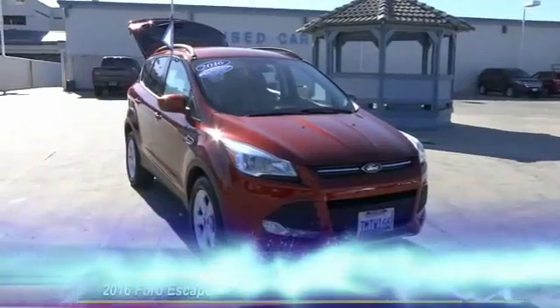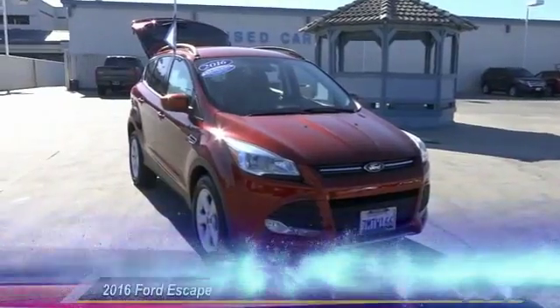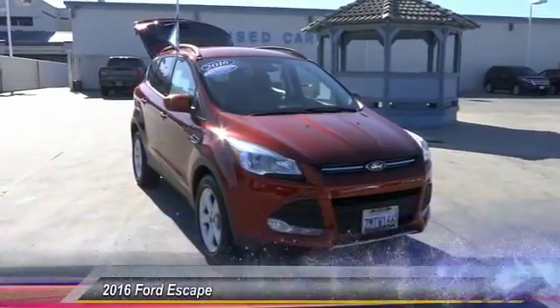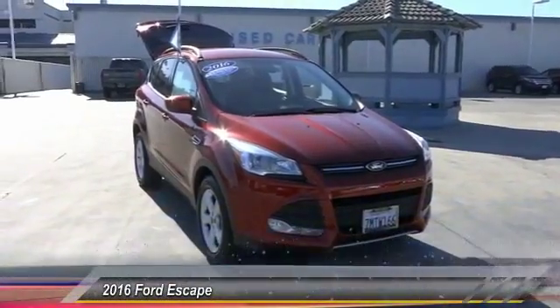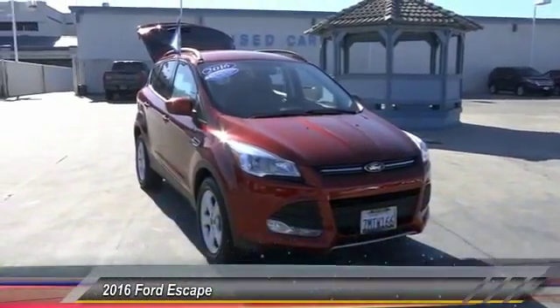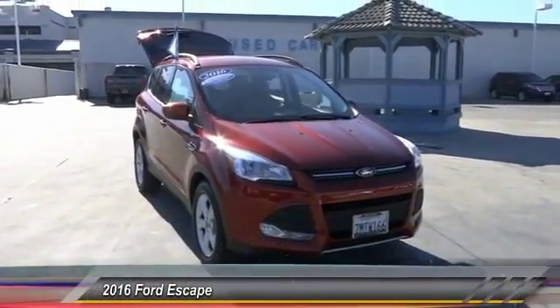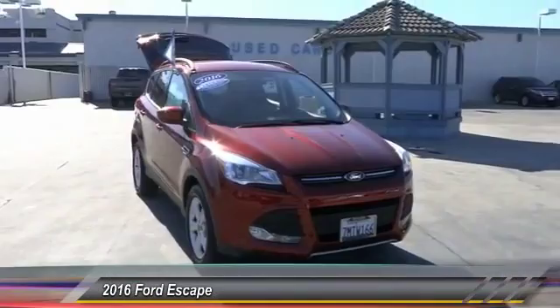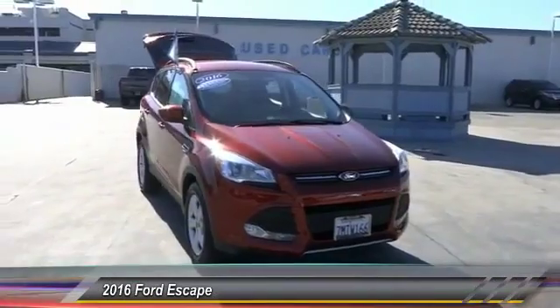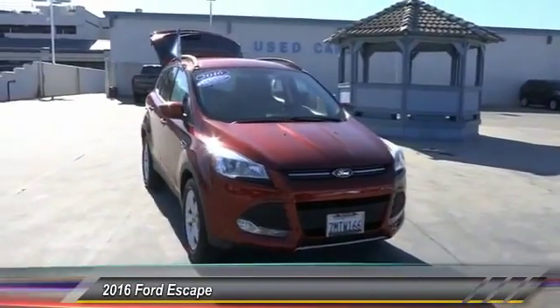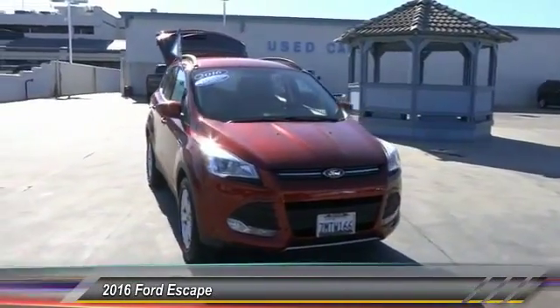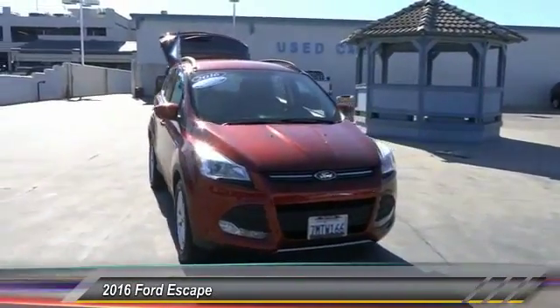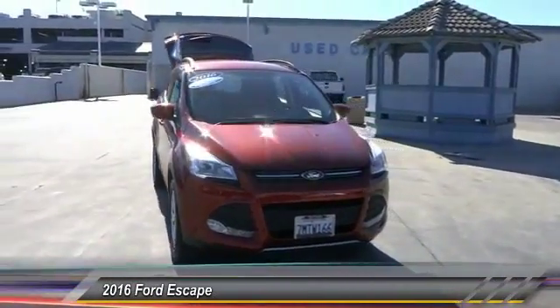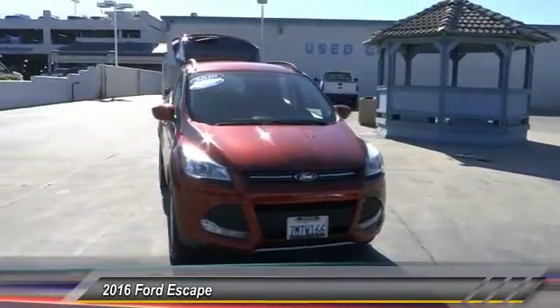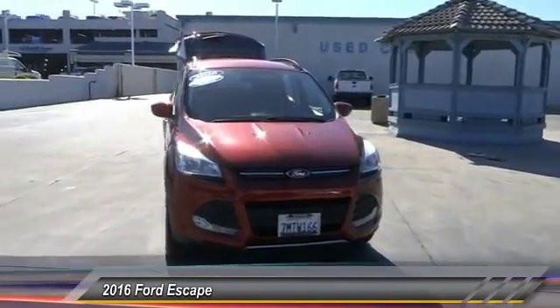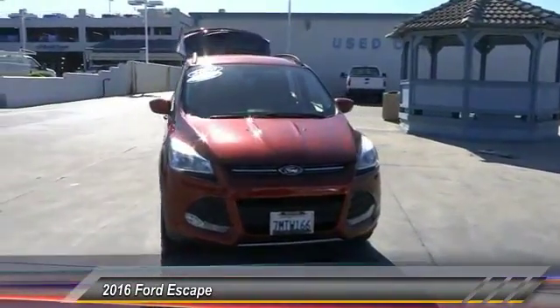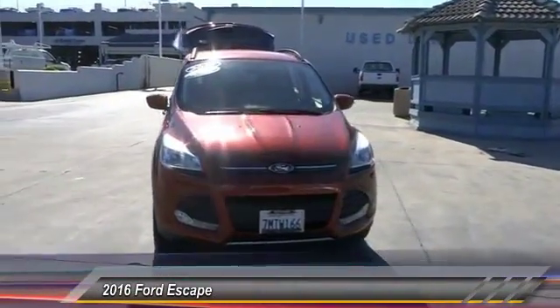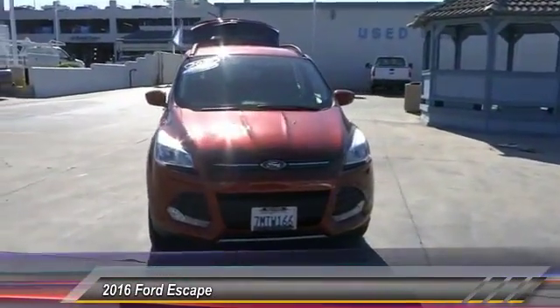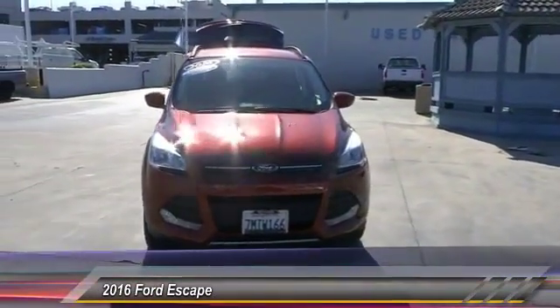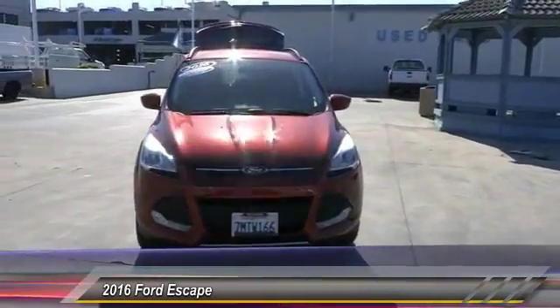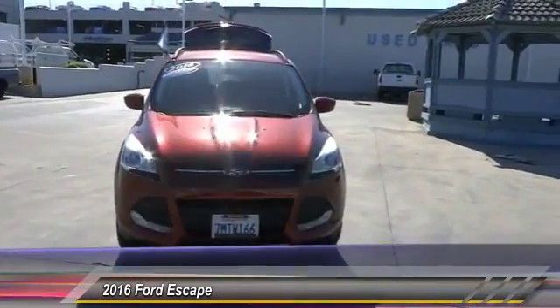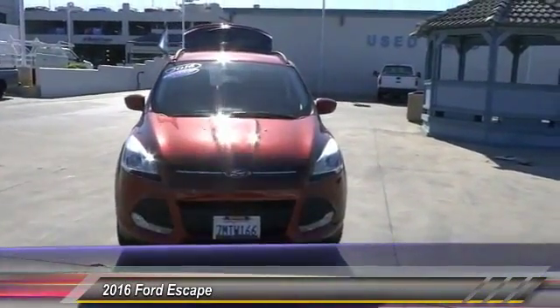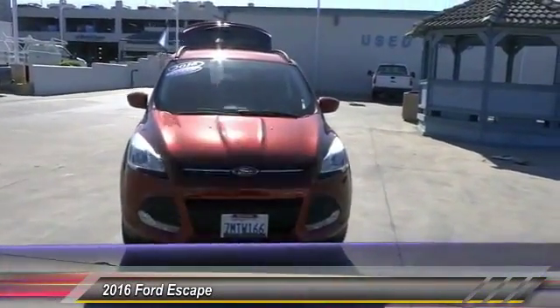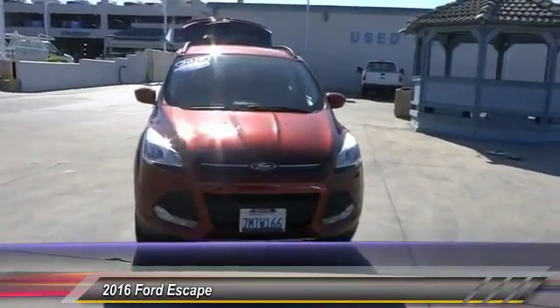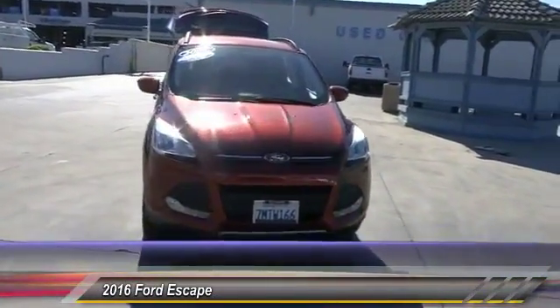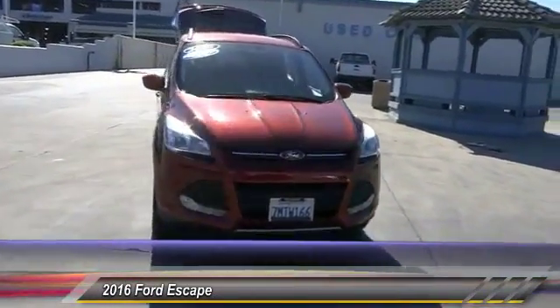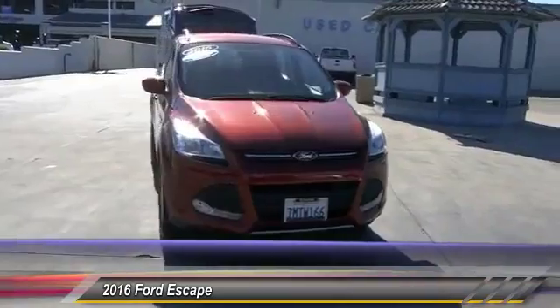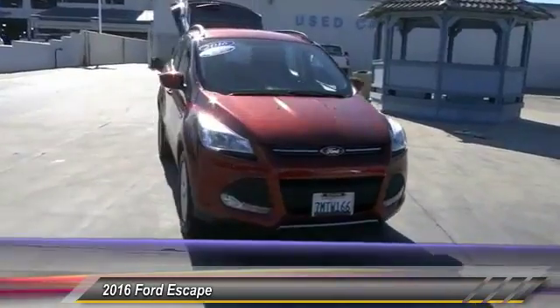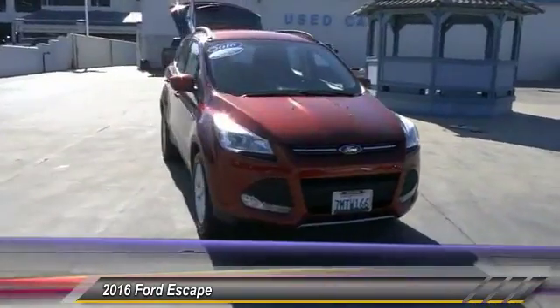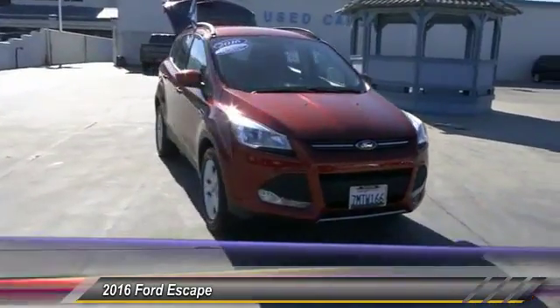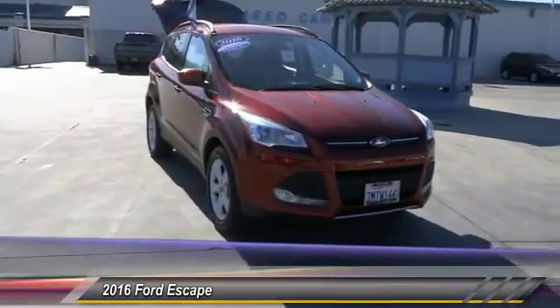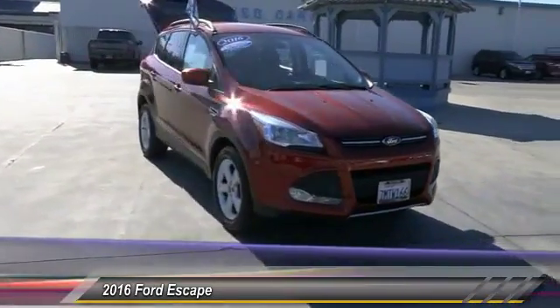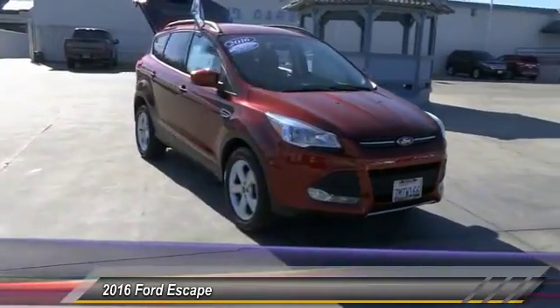2016 Escape. Gas engines flex, tow, sip, and go with Ford Escape, and is priced below $25,000.